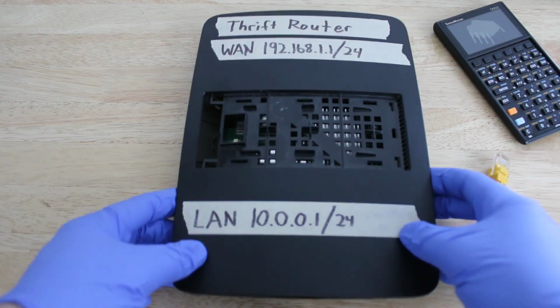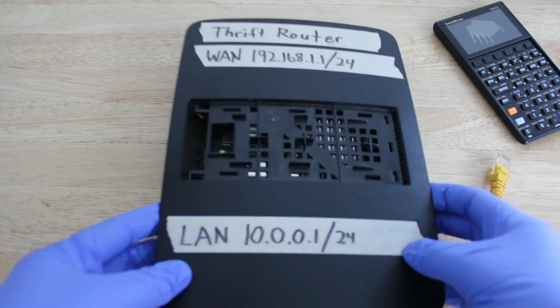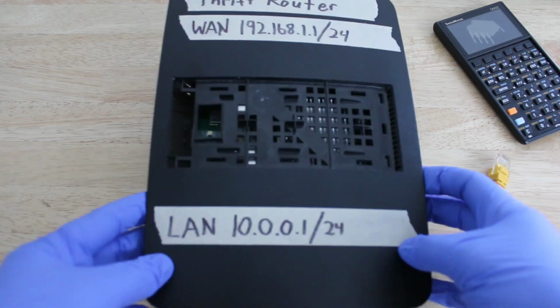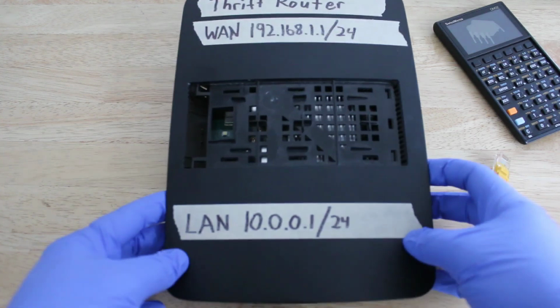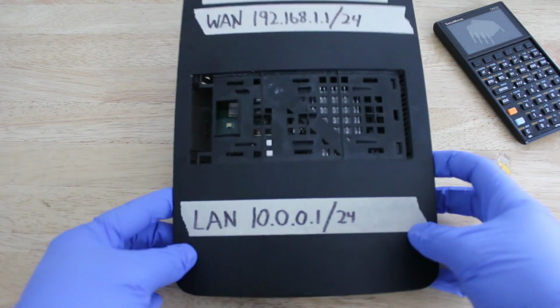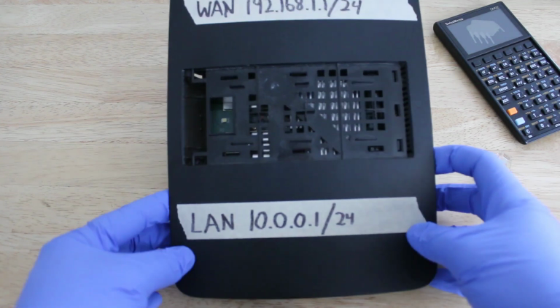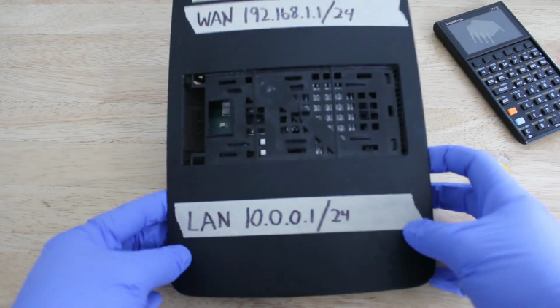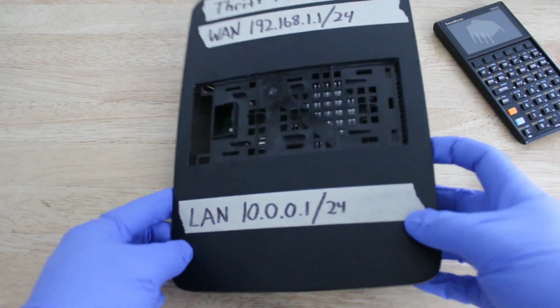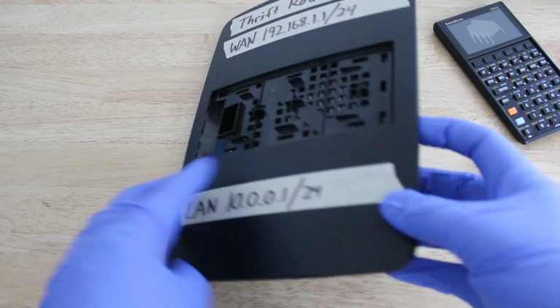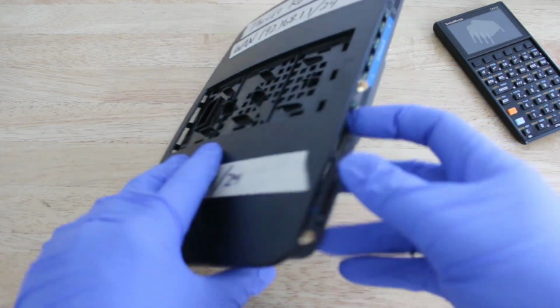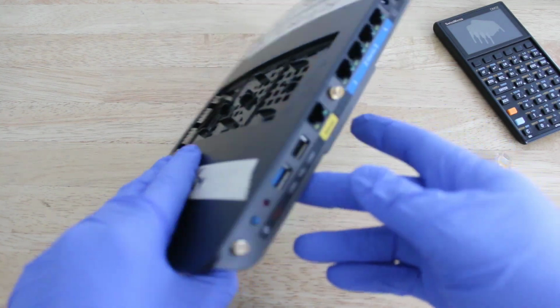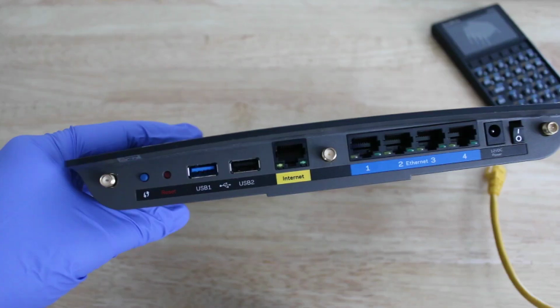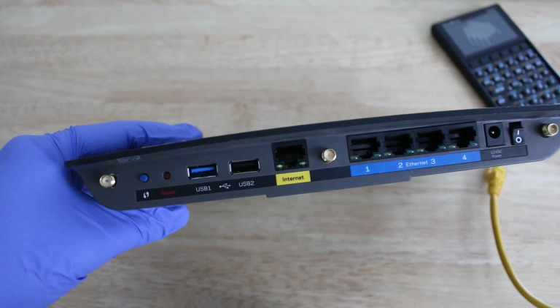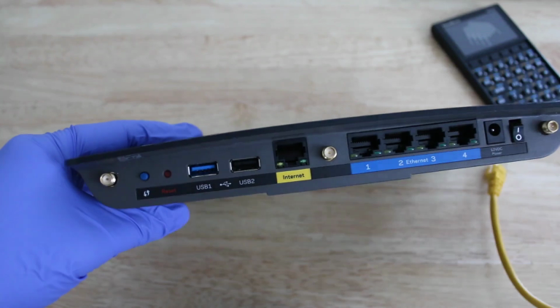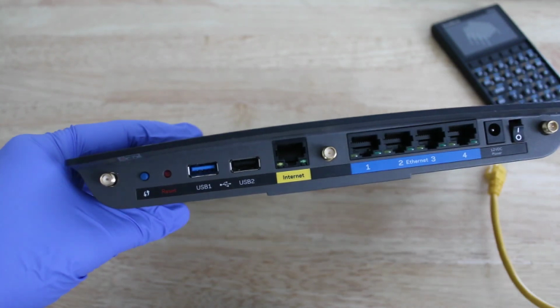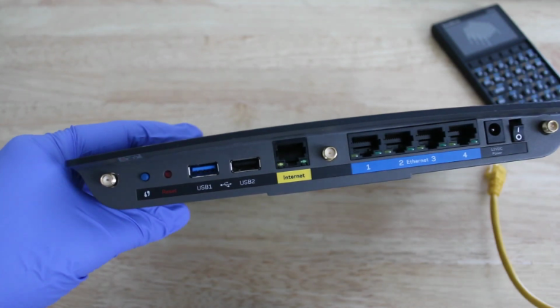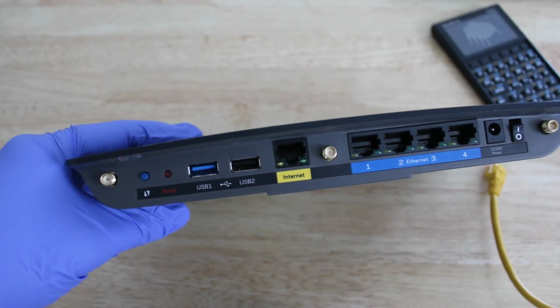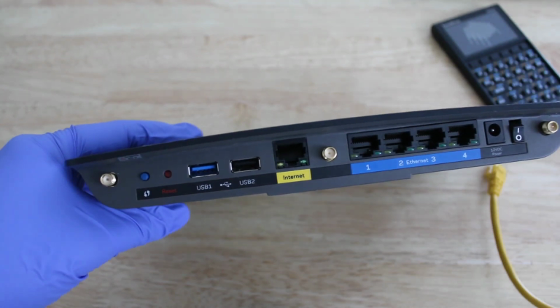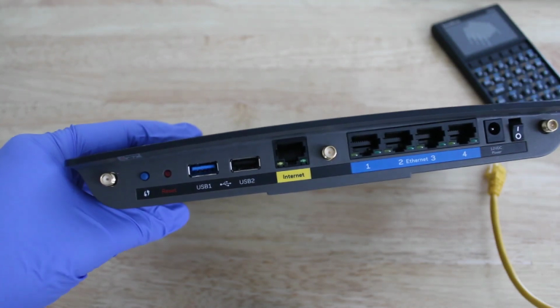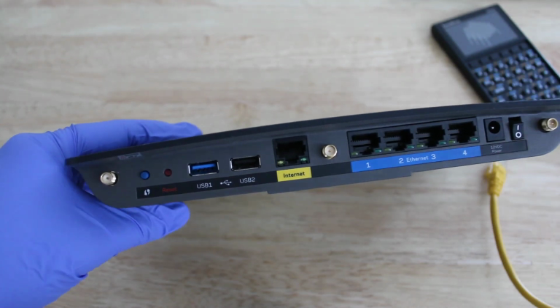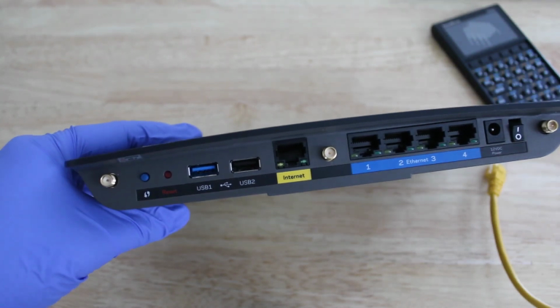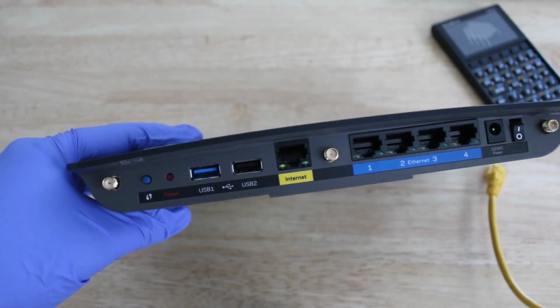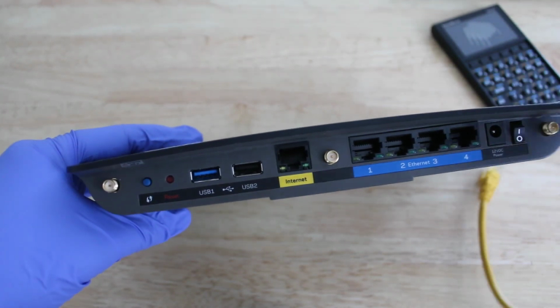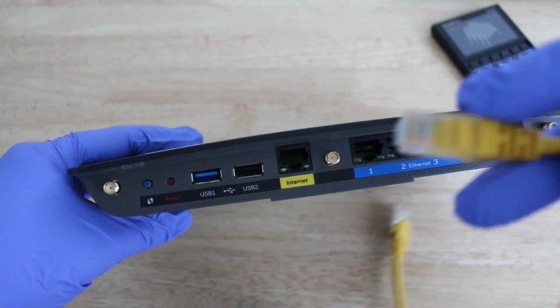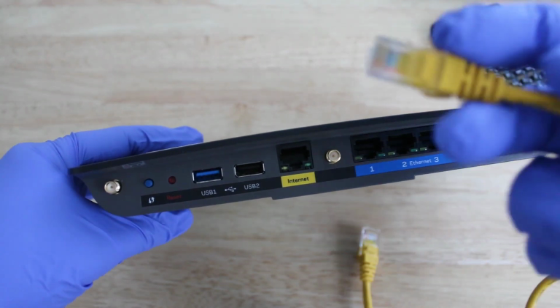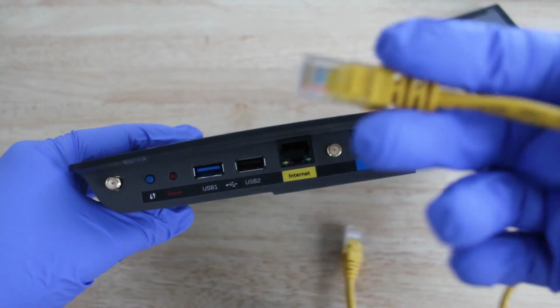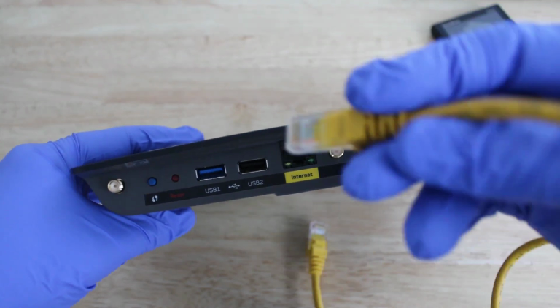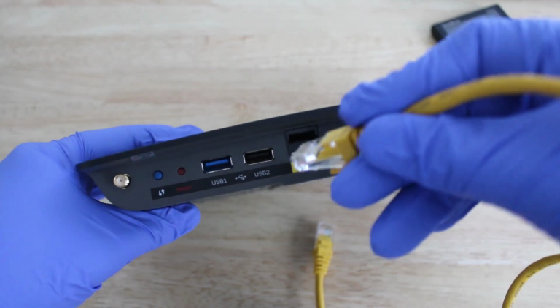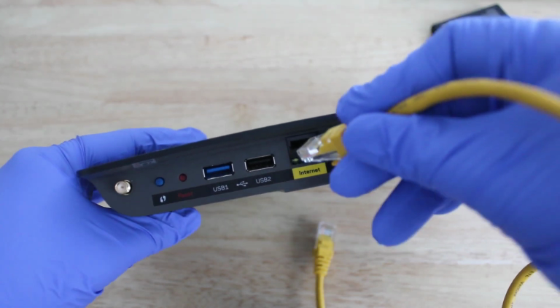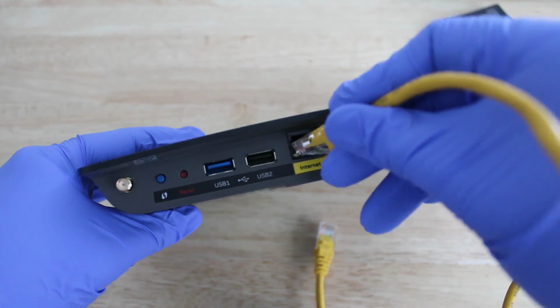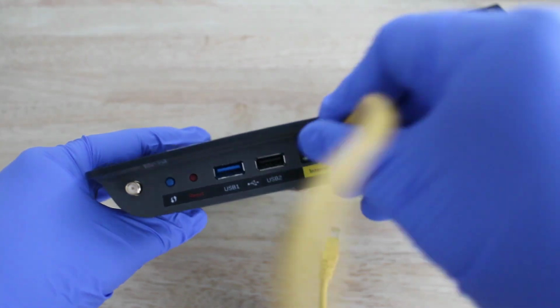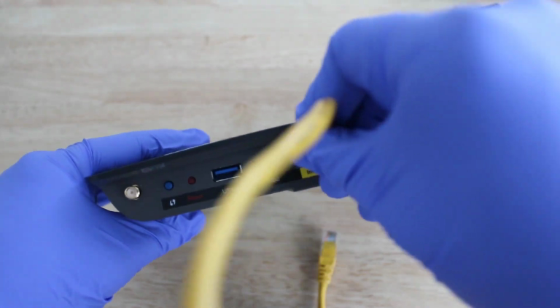Next, you will power on the router and you will need an ethernet cable for this. You are going to plug the WAN port on the thrift store router into a regular switch port of your existing router.